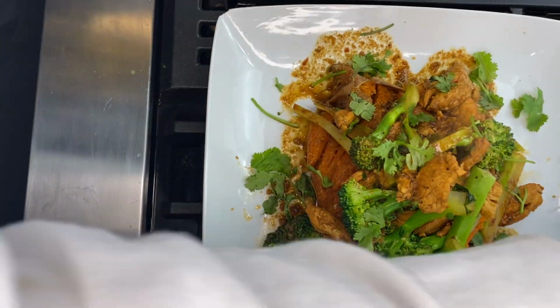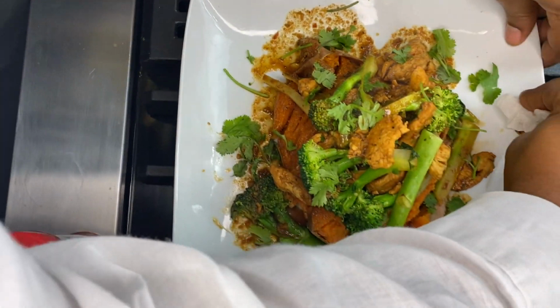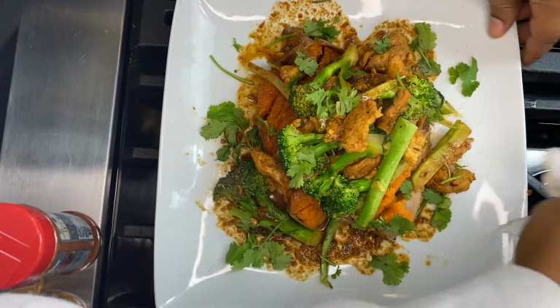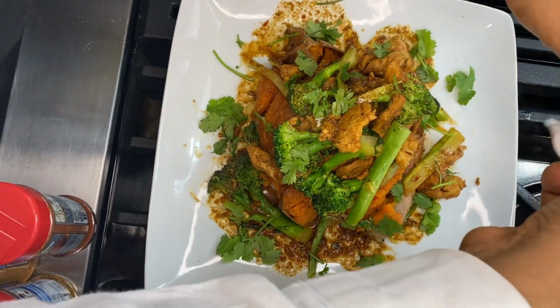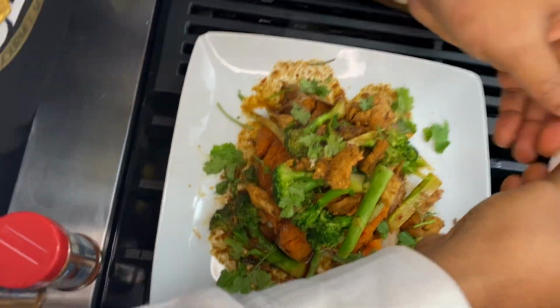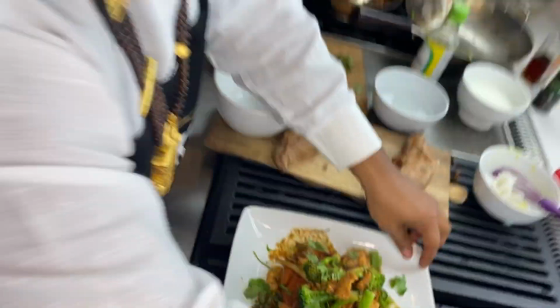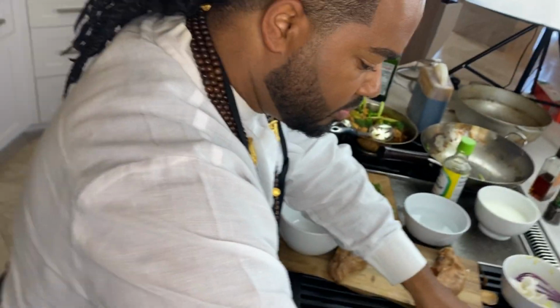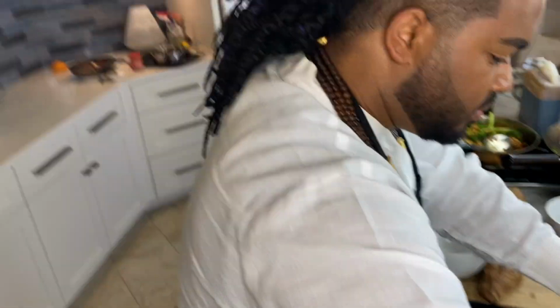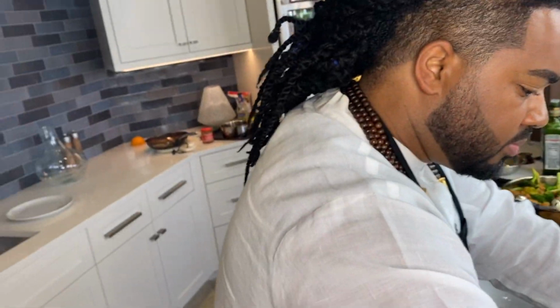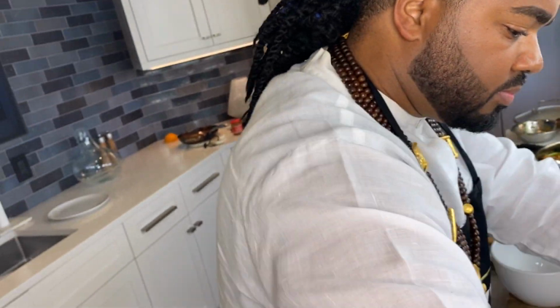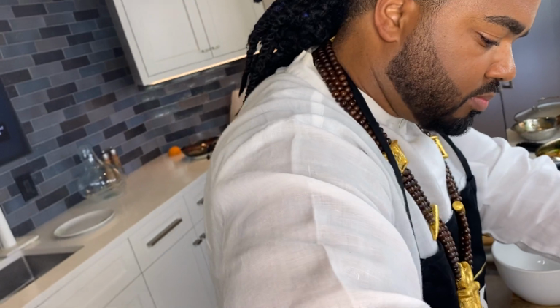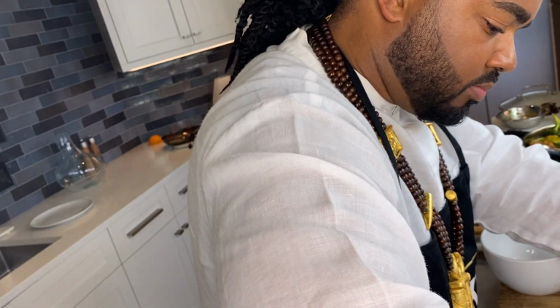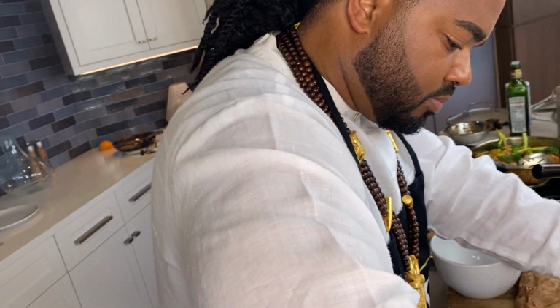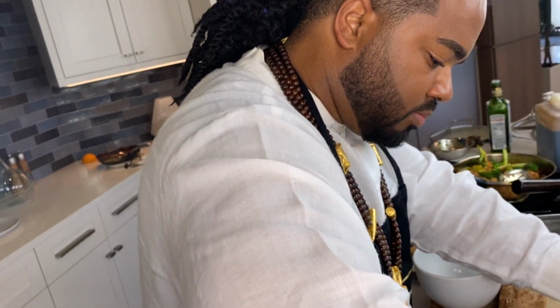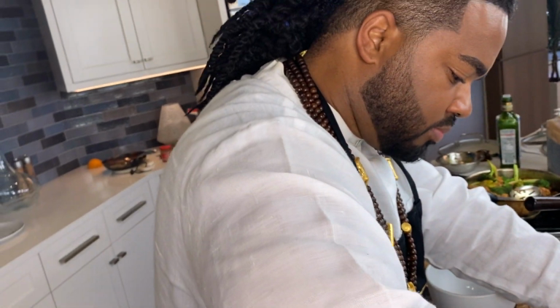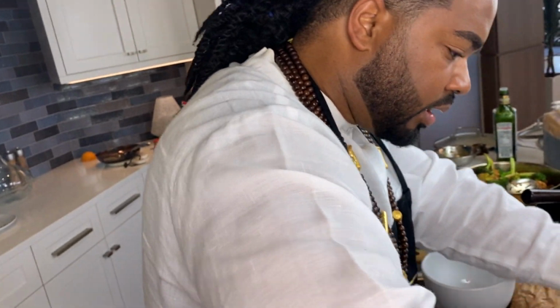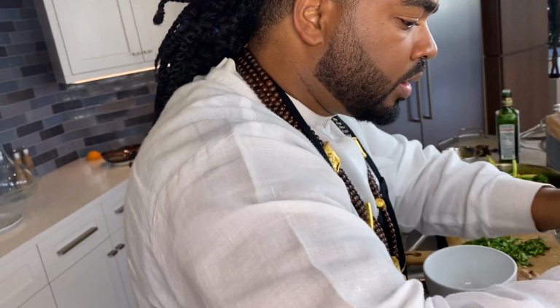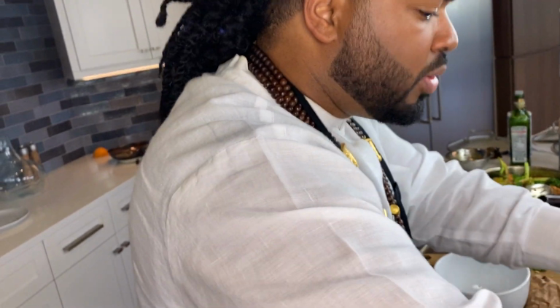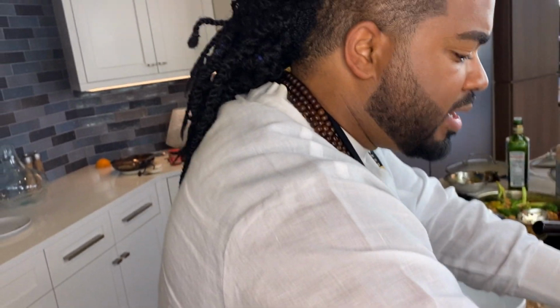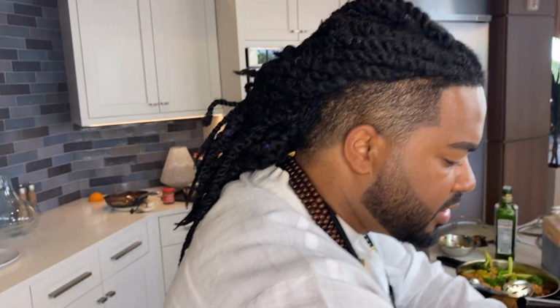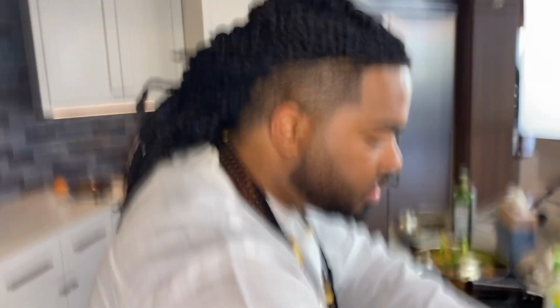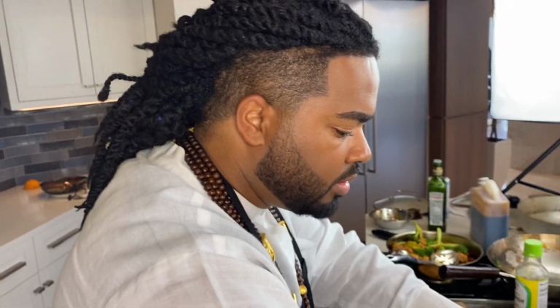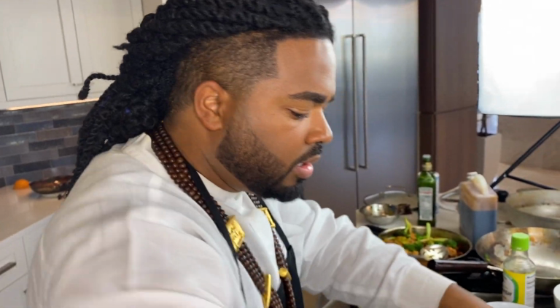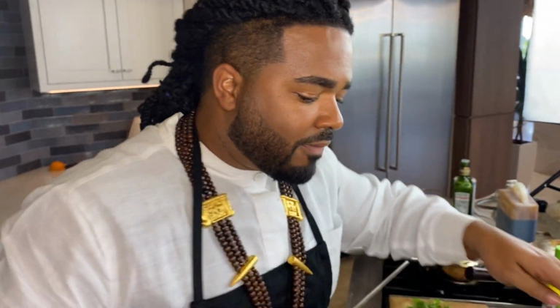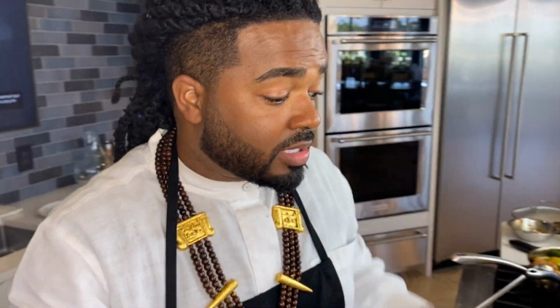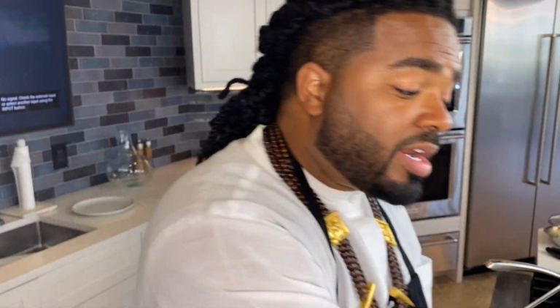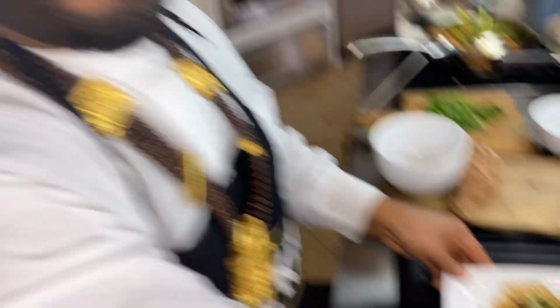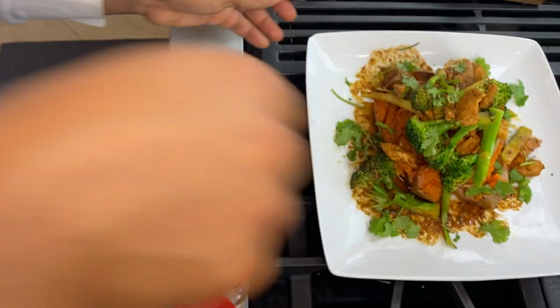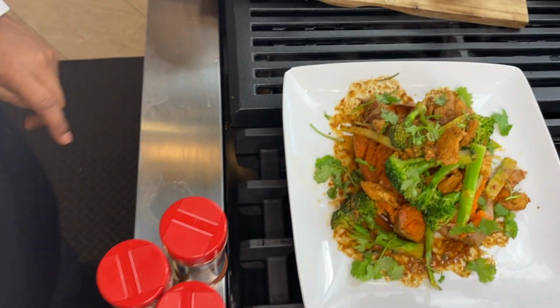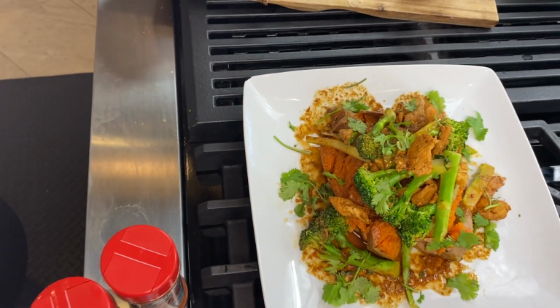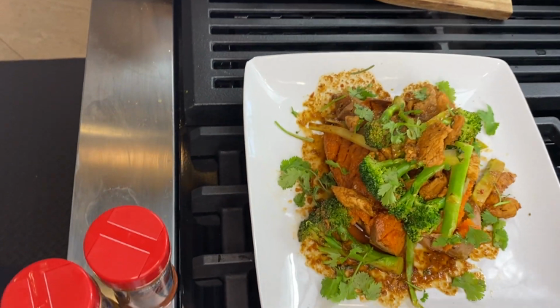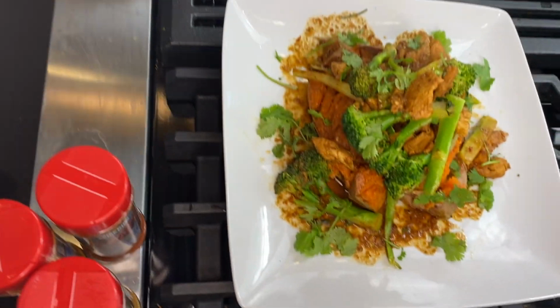I bet we're under 20 minutes total. We talked for about 3 minutes, so that was 13 minutes of cooking — in under 15 minutes you made three meals. That is a very attractive looking dish.